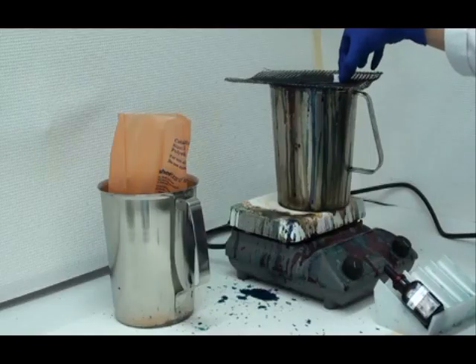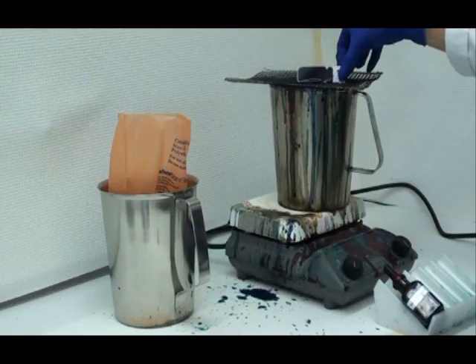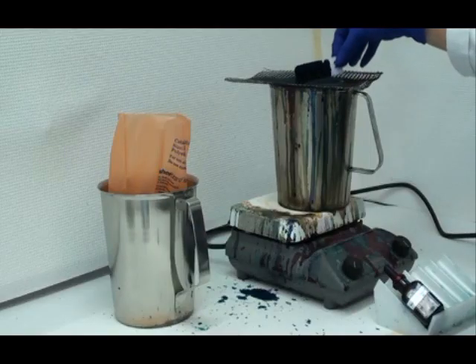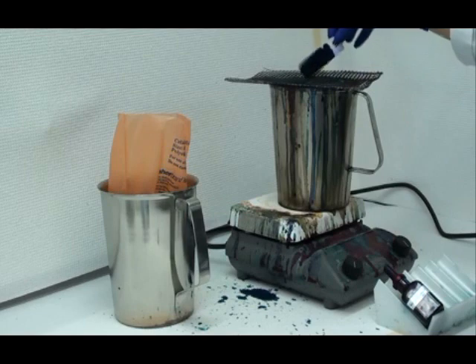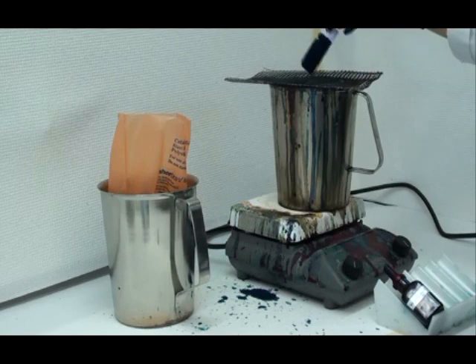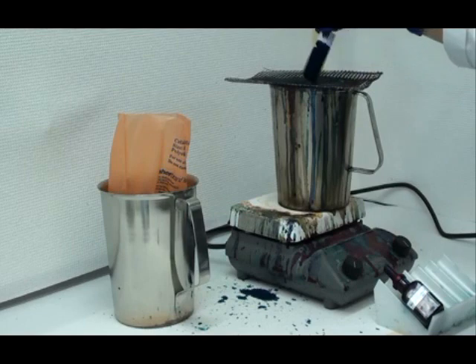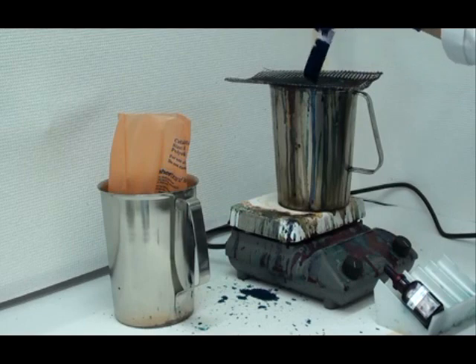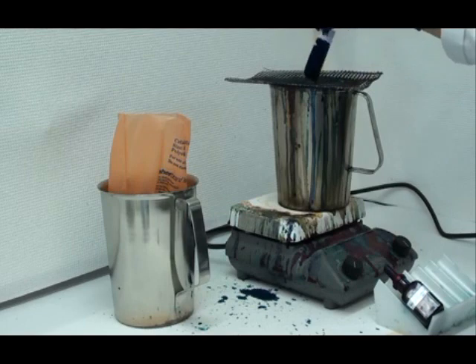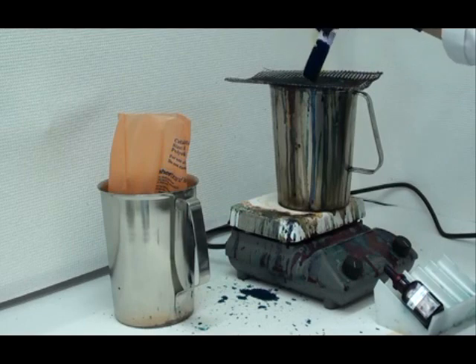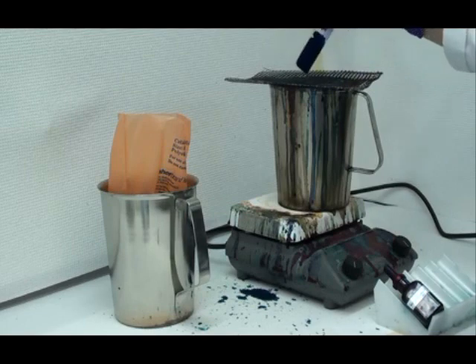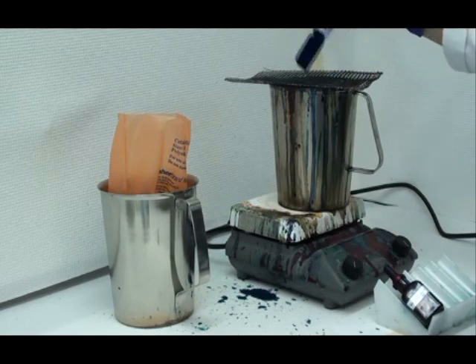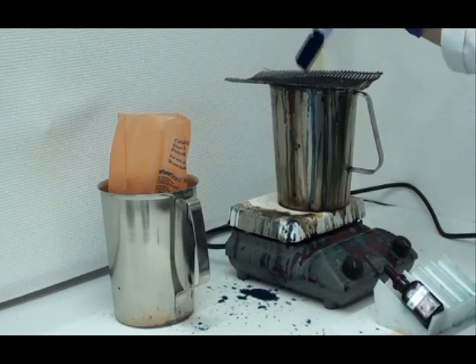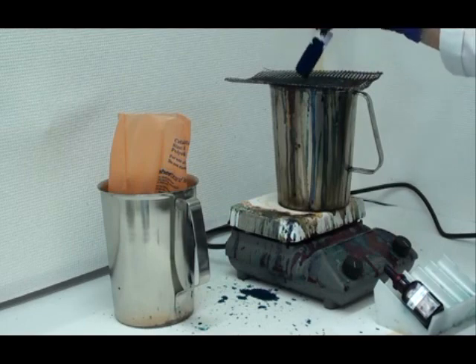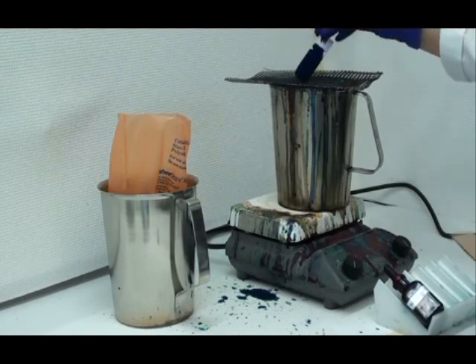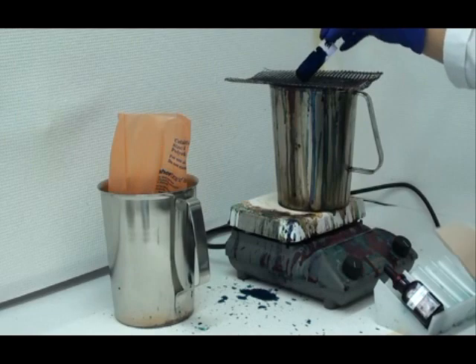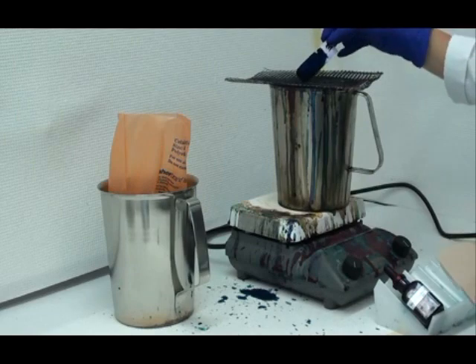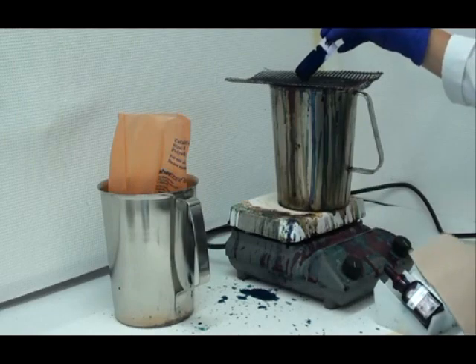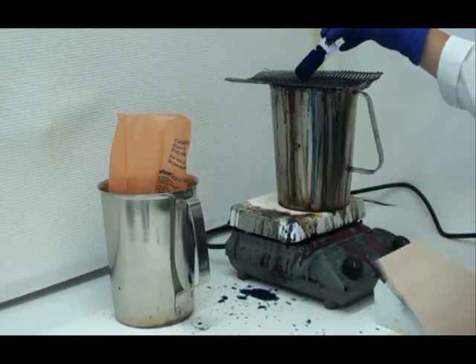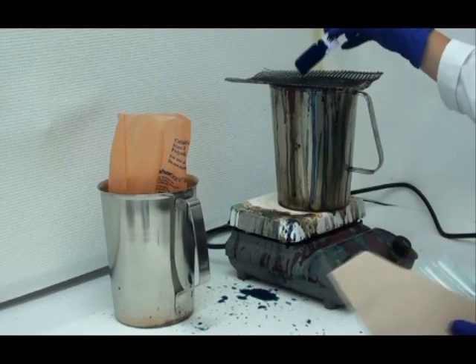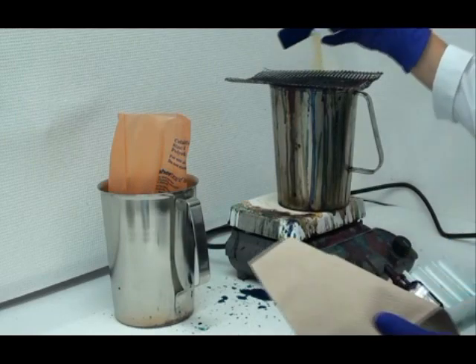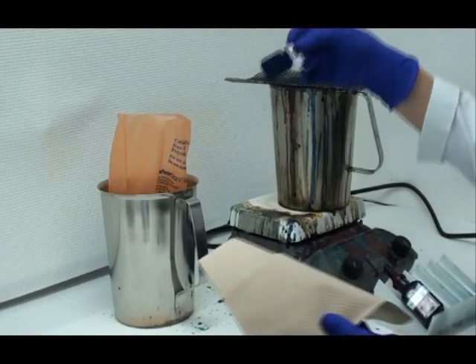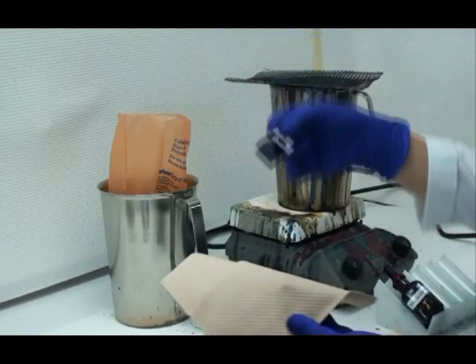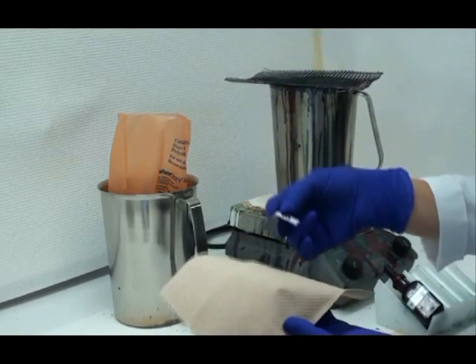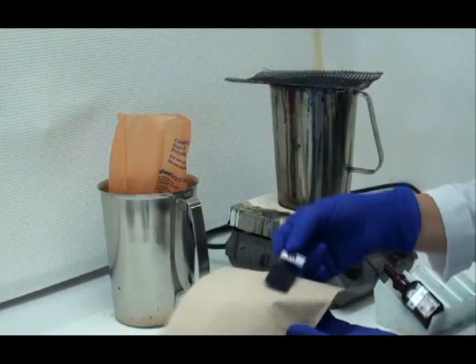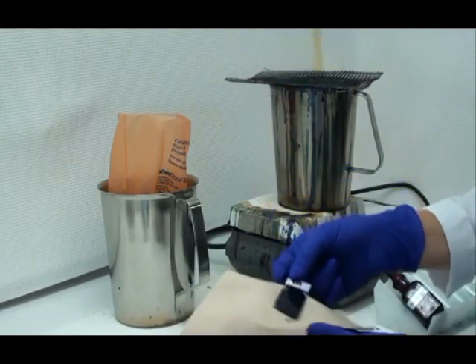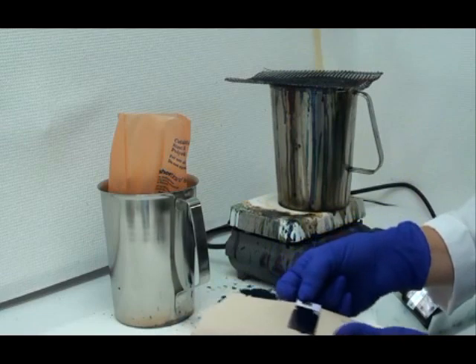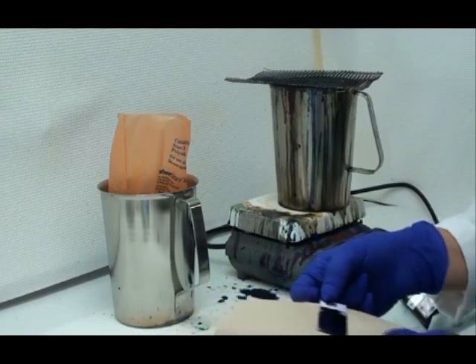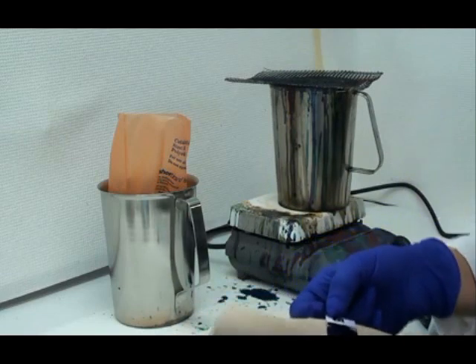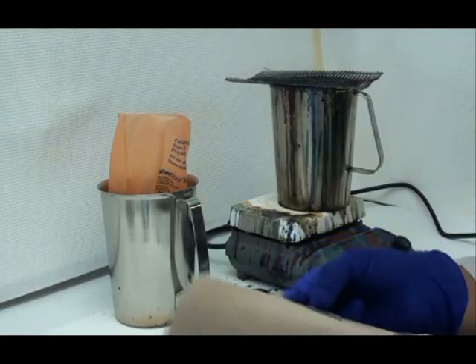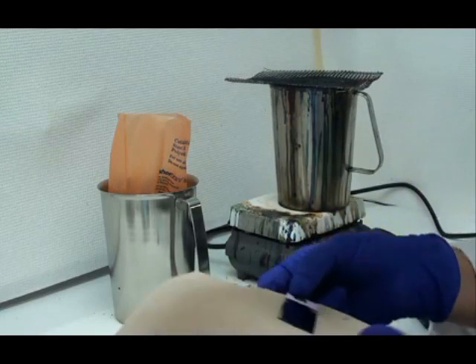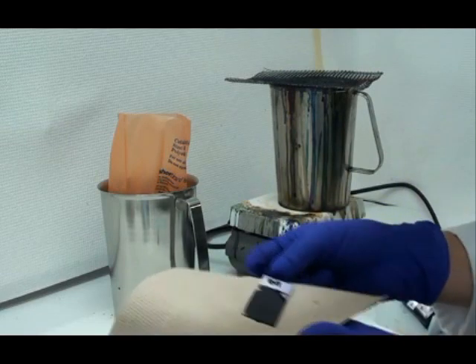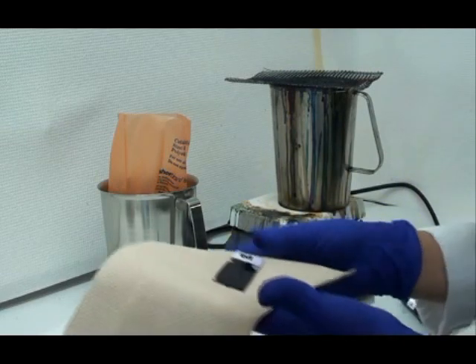After three to five minutes I retrieve my slide, allowing any excess stain to drip off into the water bath. I then place the slide on a paper towel and take it back to my station to finish the staining procedure.